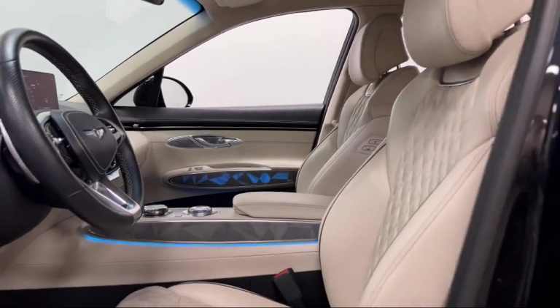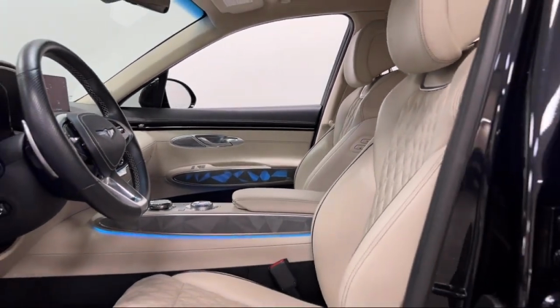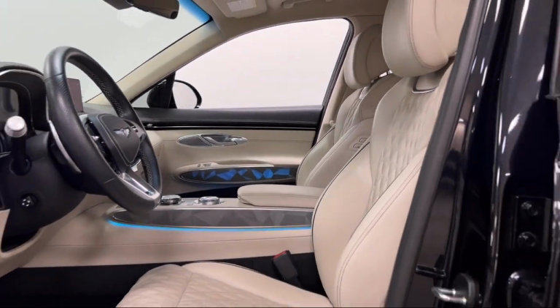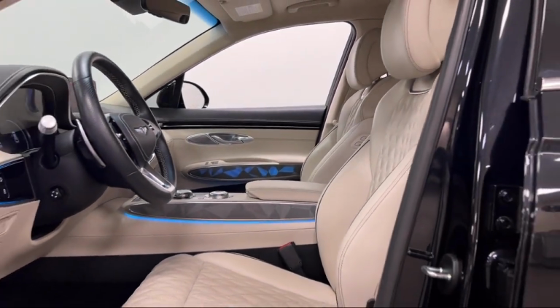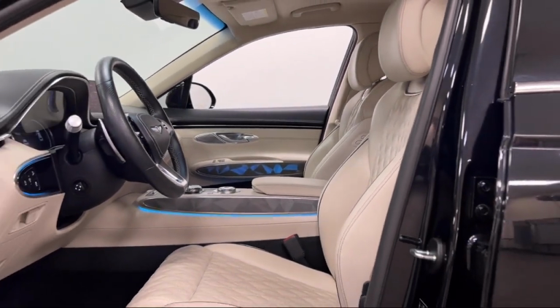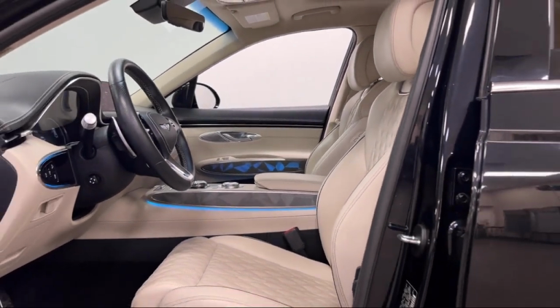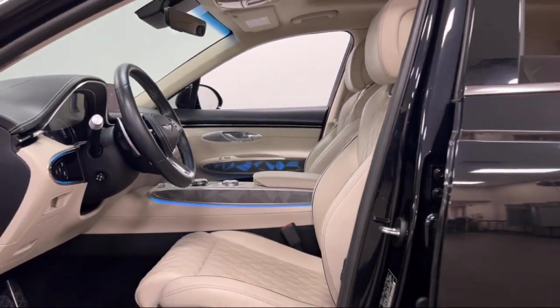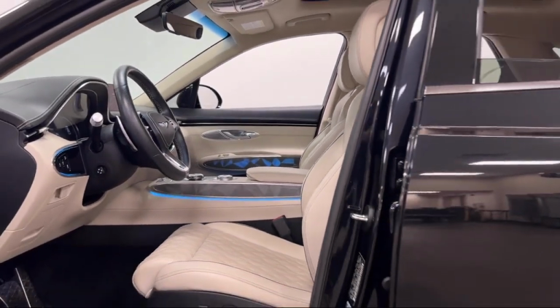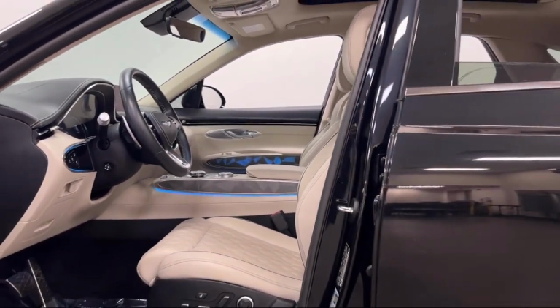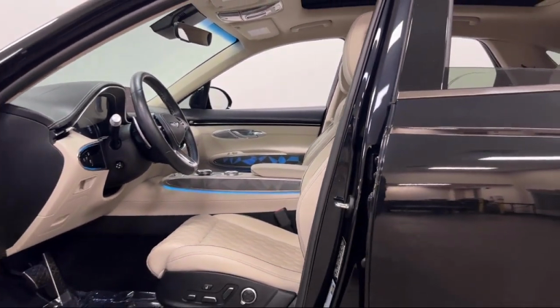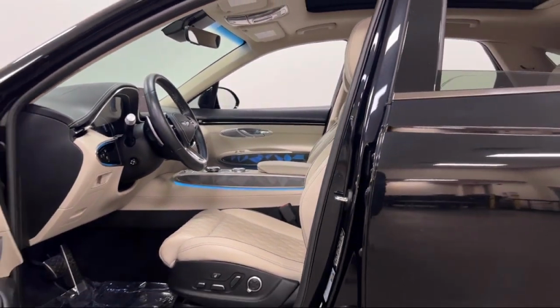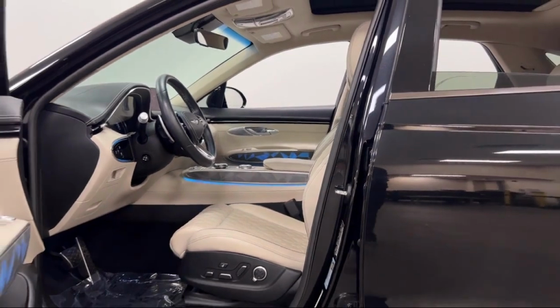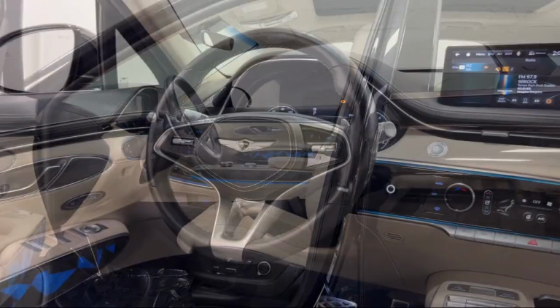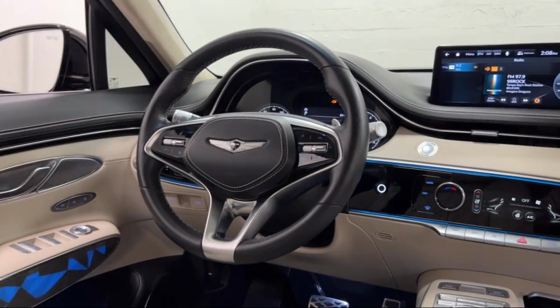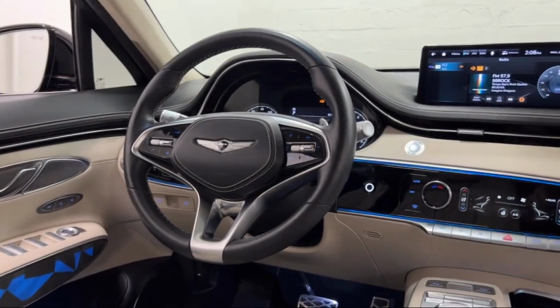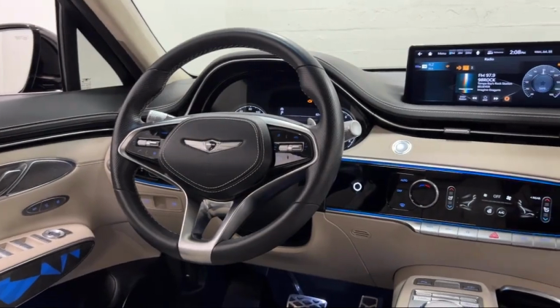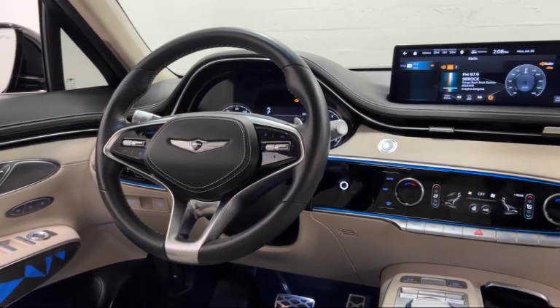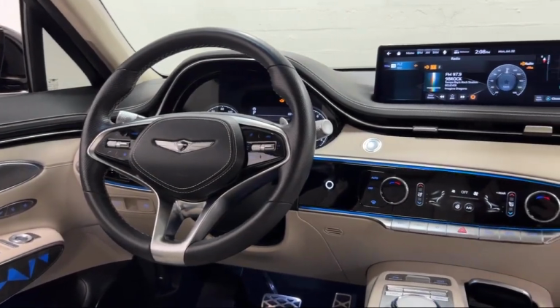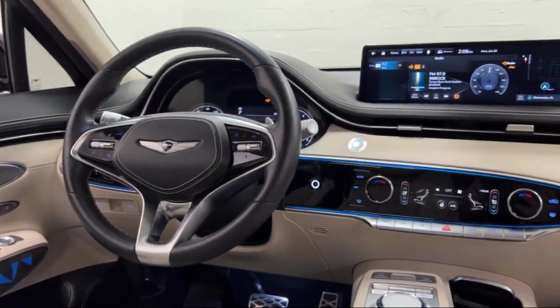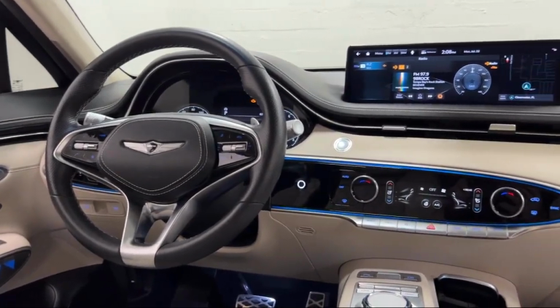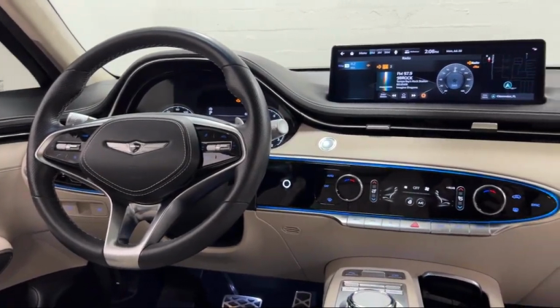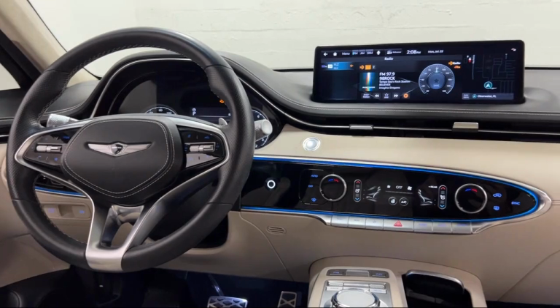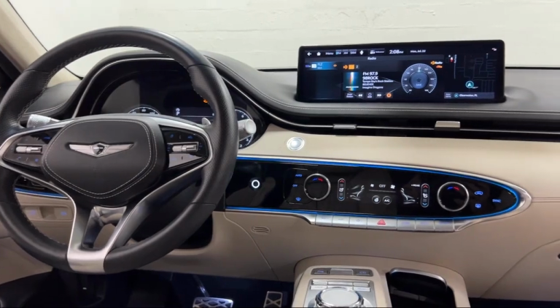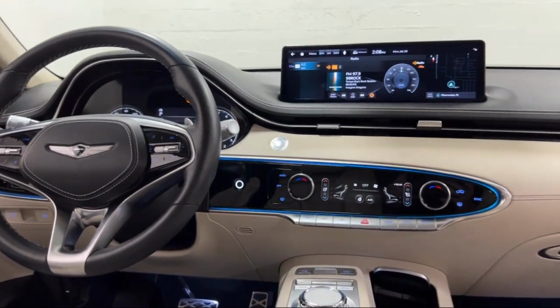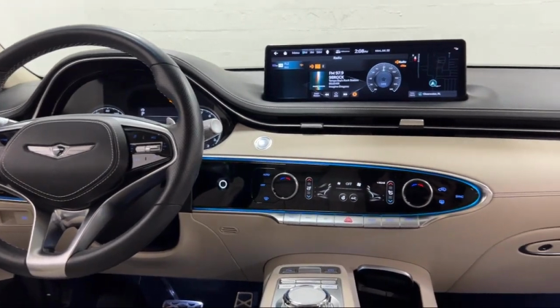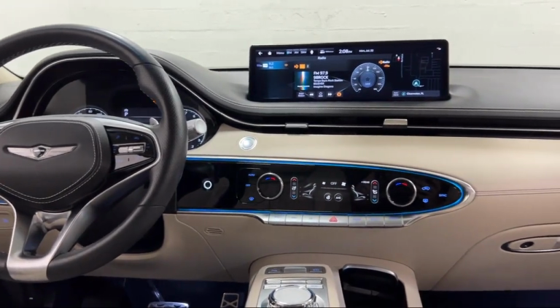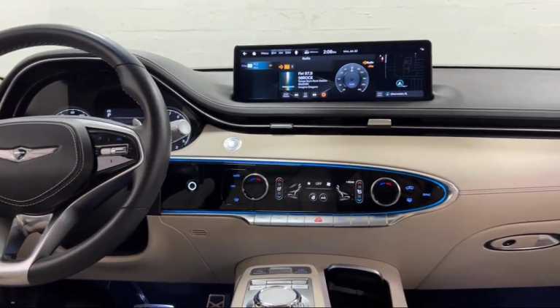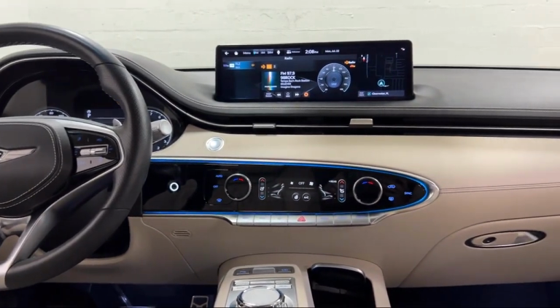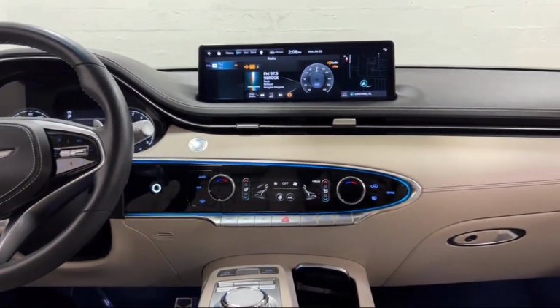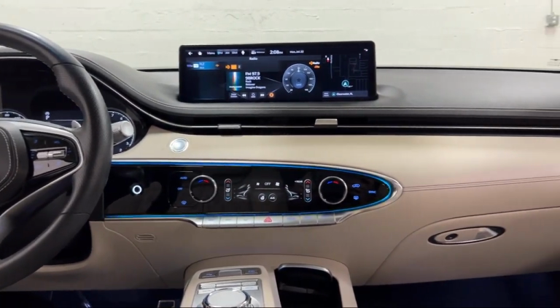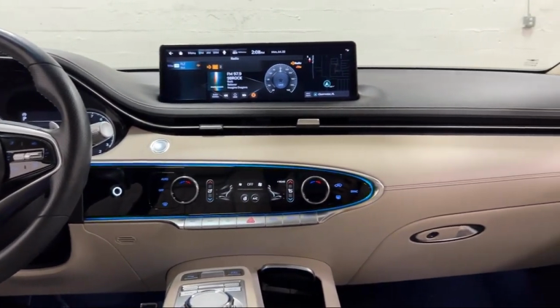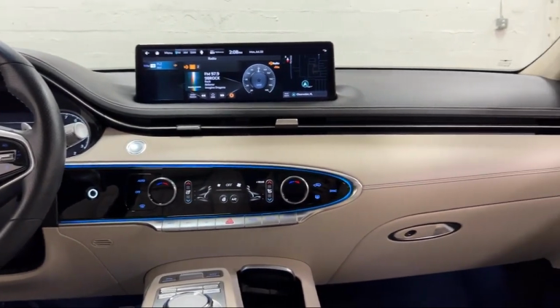Drive Mode Selector, Power Windows with Safety Reverse, Moonroof, Sunroof with One-Touch Open-Close, and has less than 40,000 miles on the odometer.